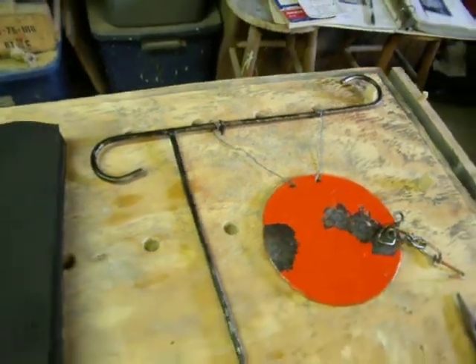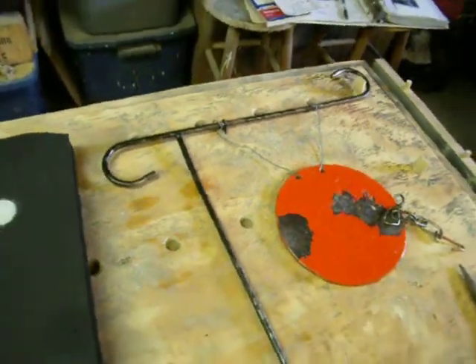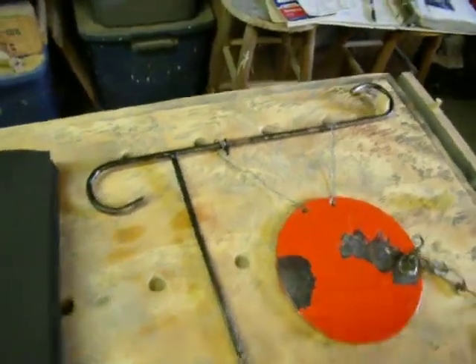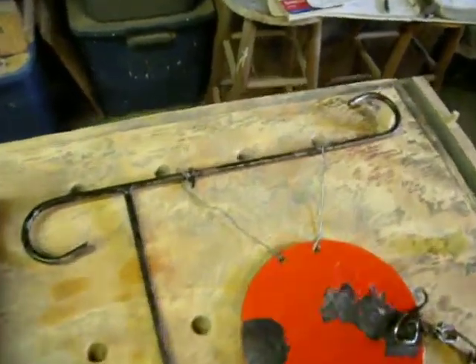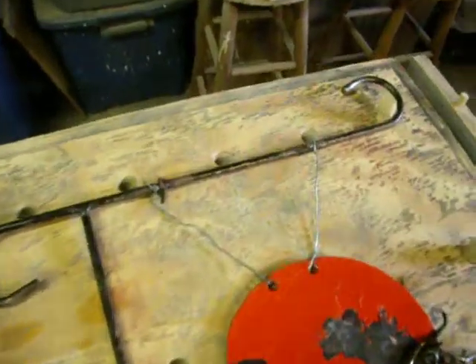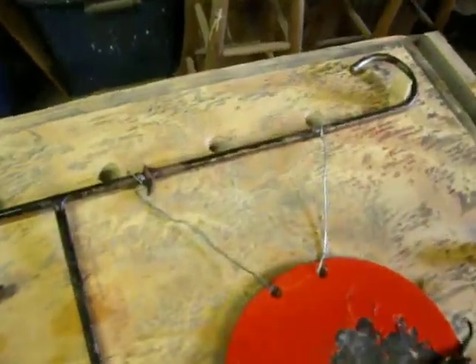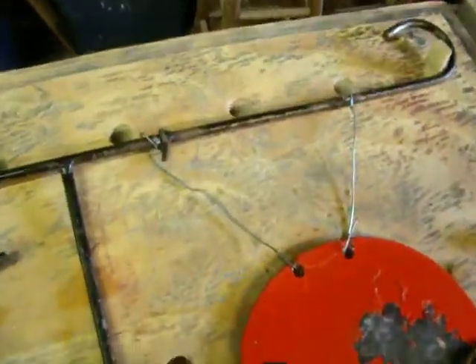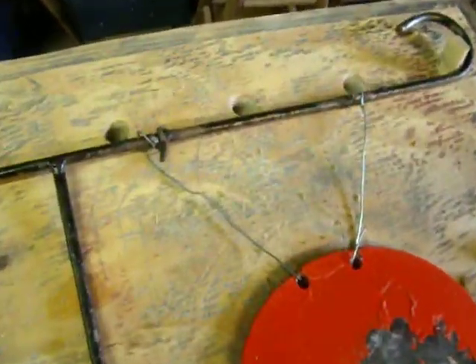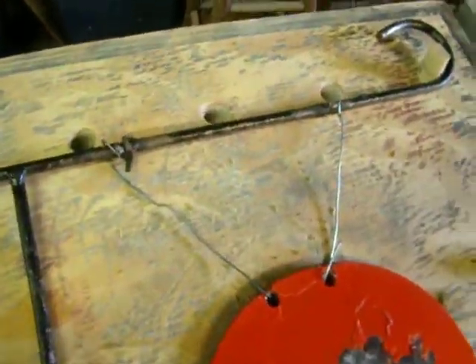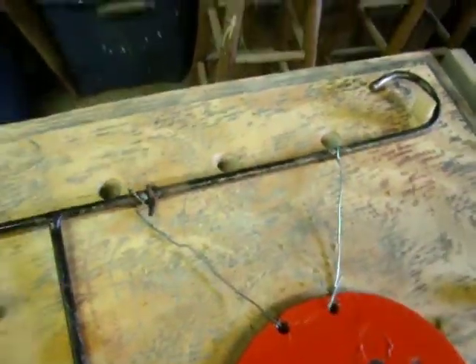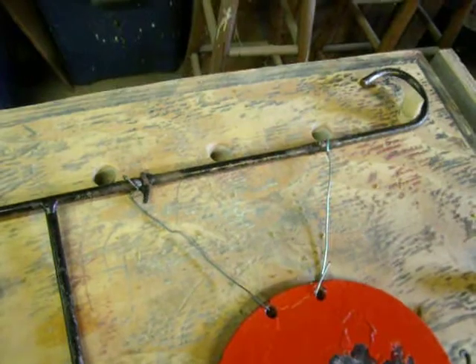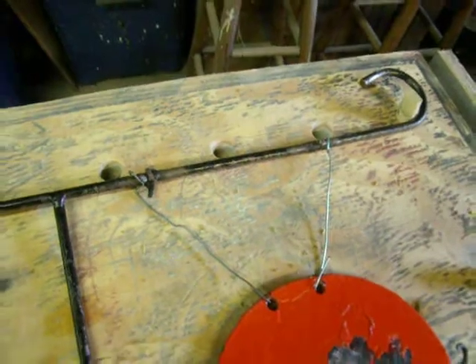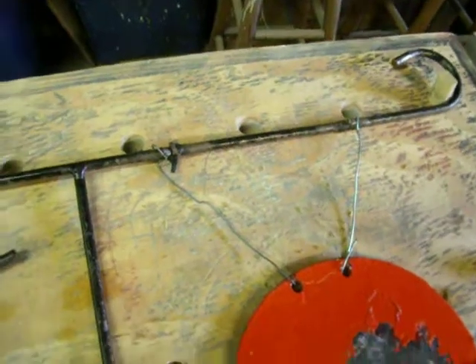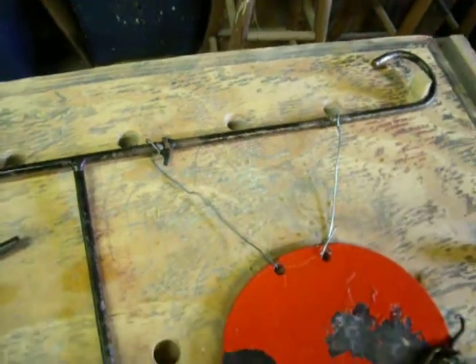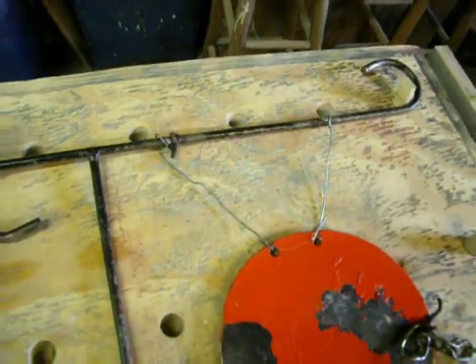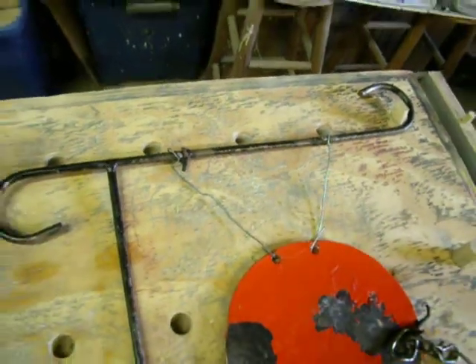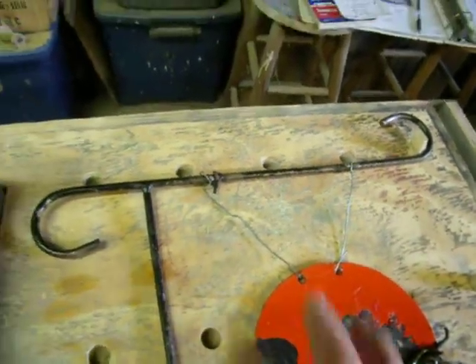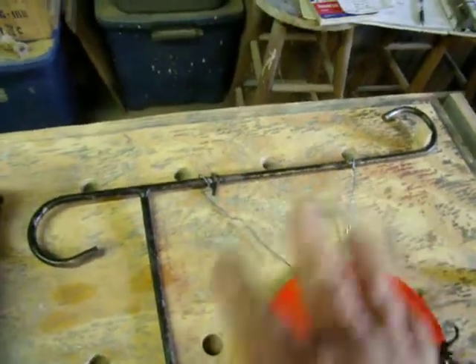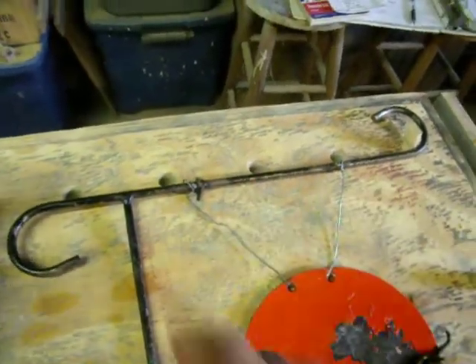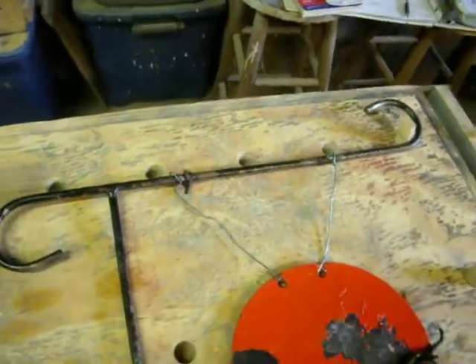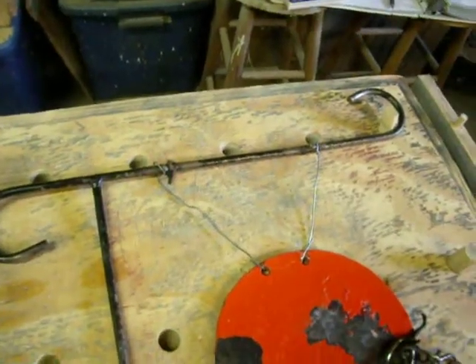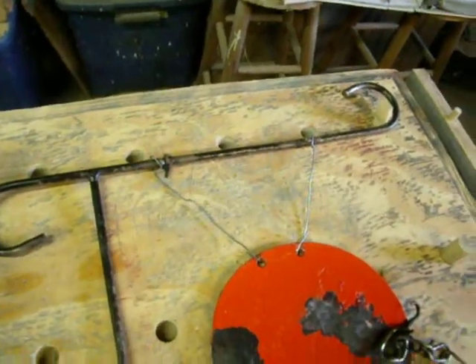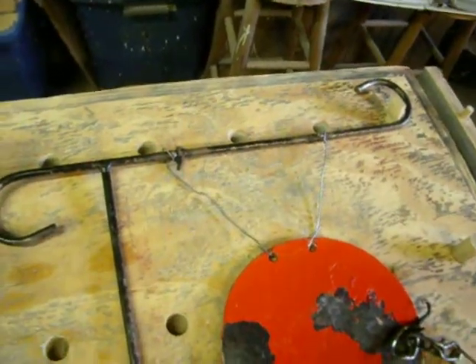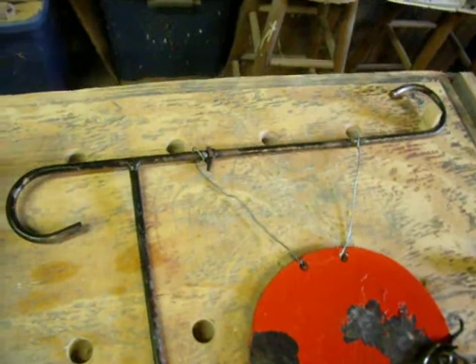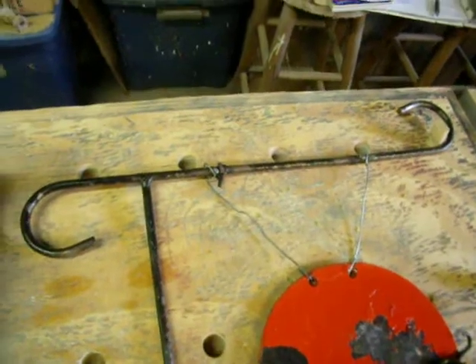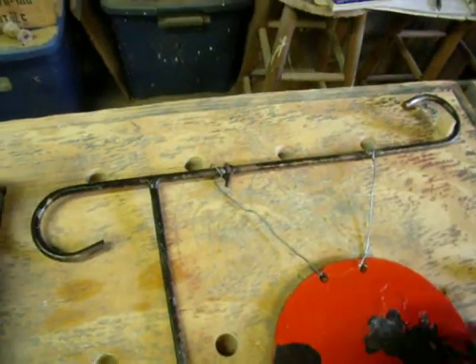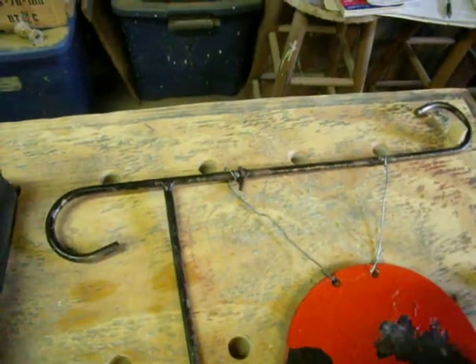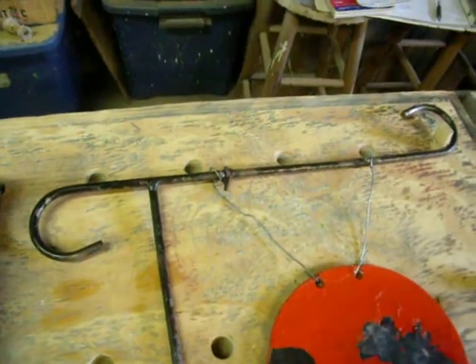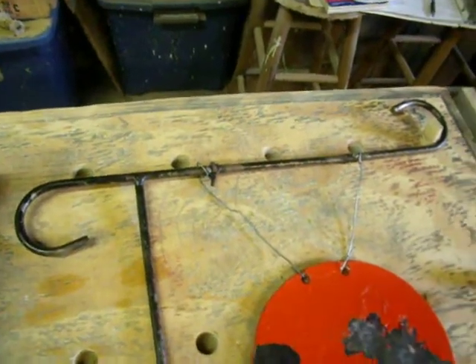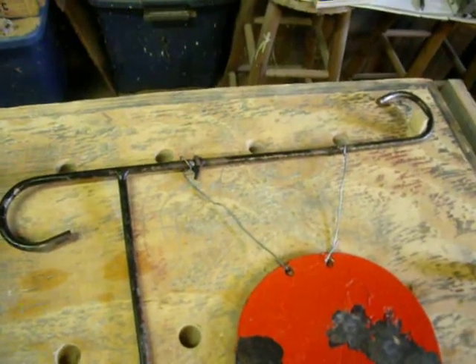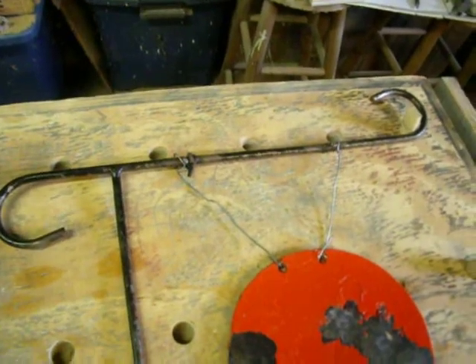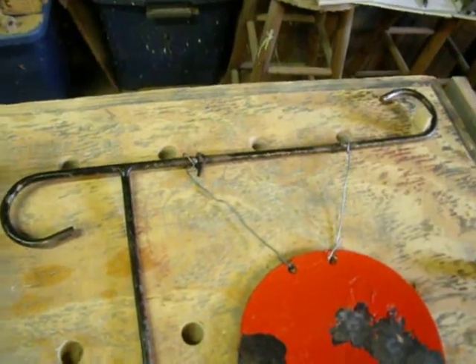I thought that I'd share that with my shooting friends. A good way to hang your steel targets from whatever you're hanging them from — your rack or whatever — a cheap, easy way that's really easily repairable.